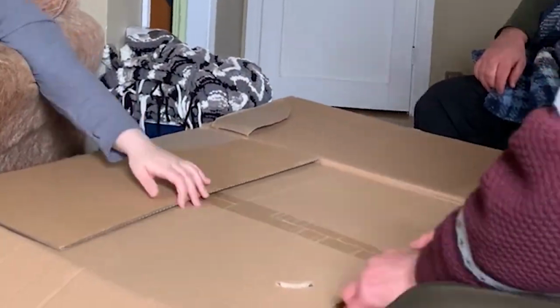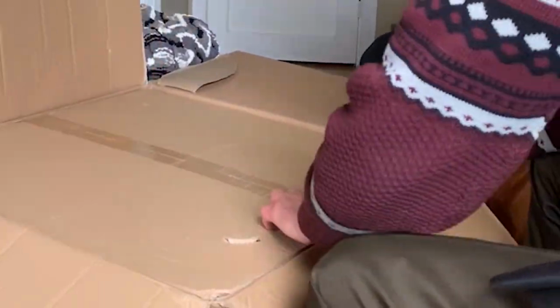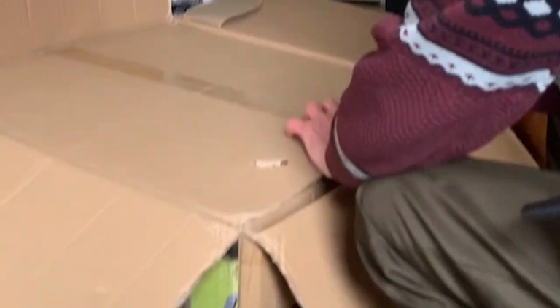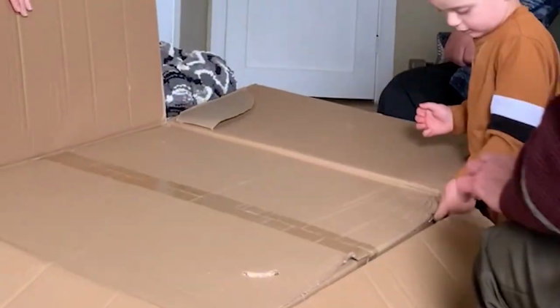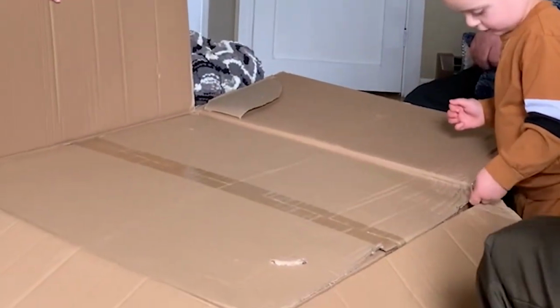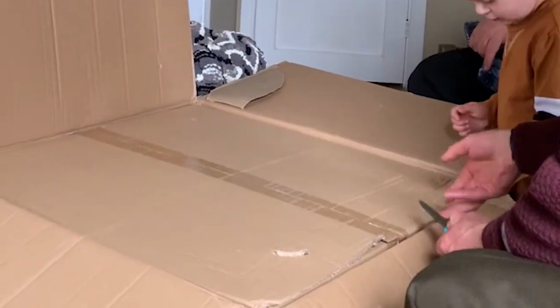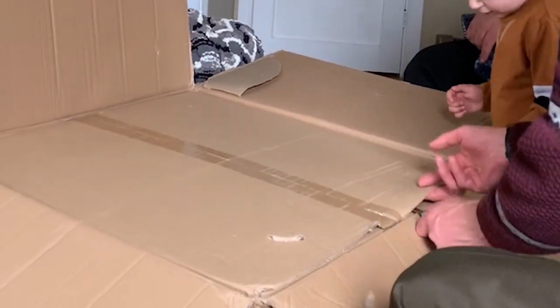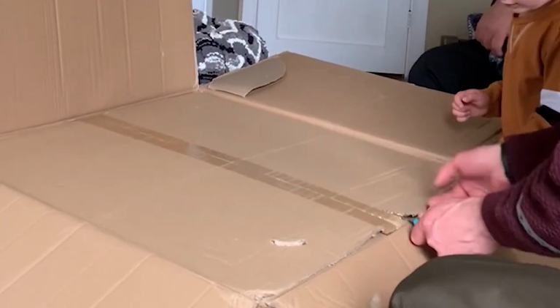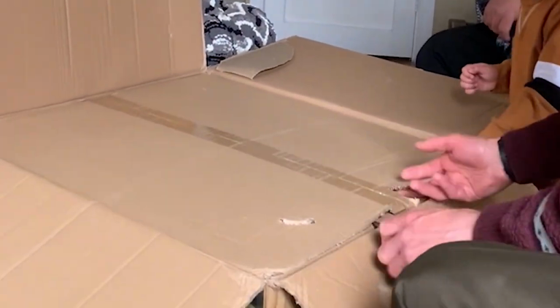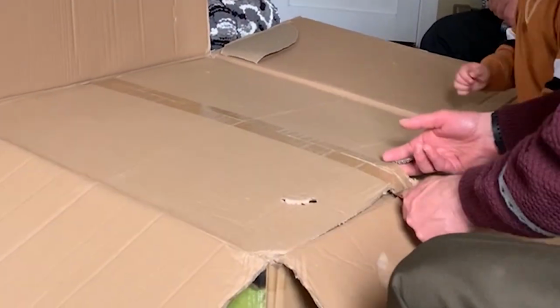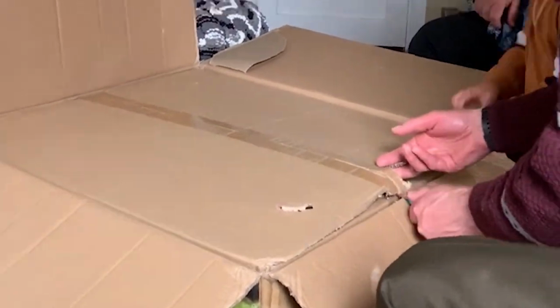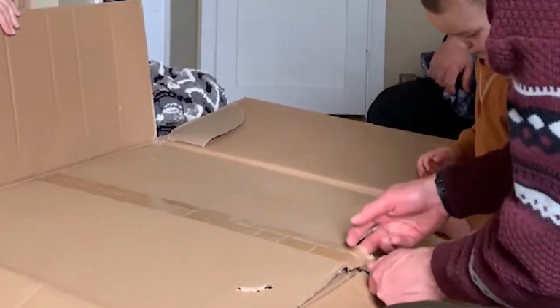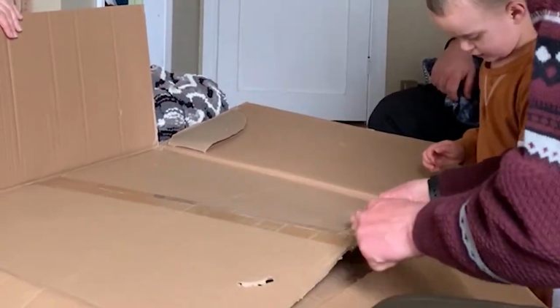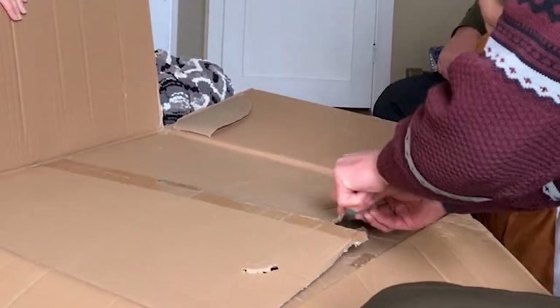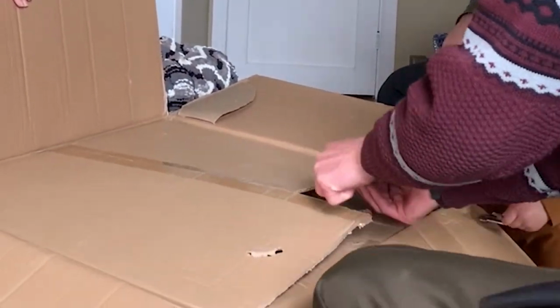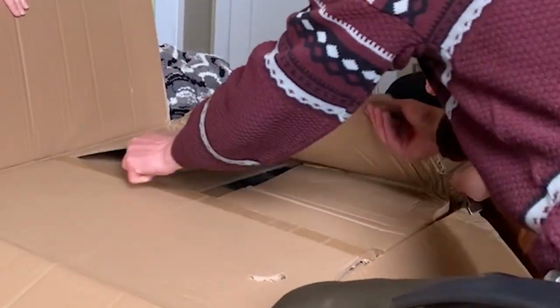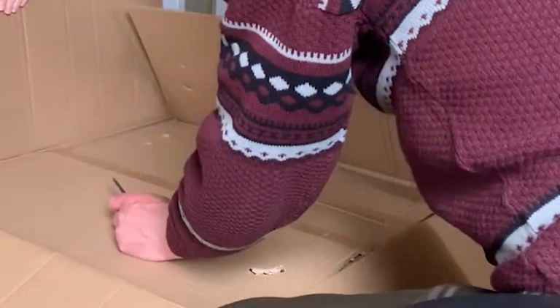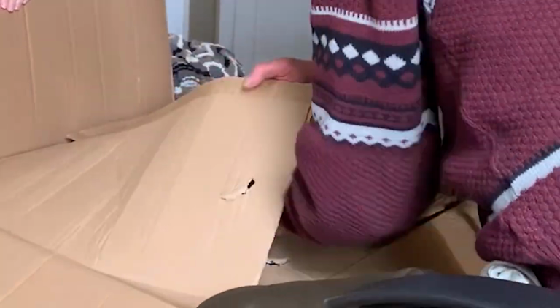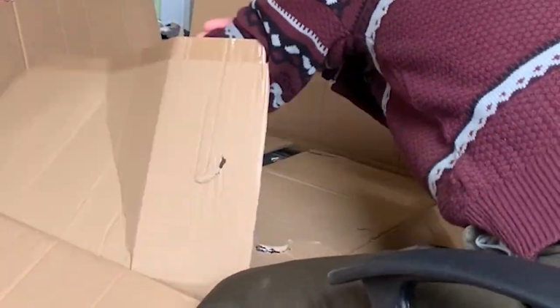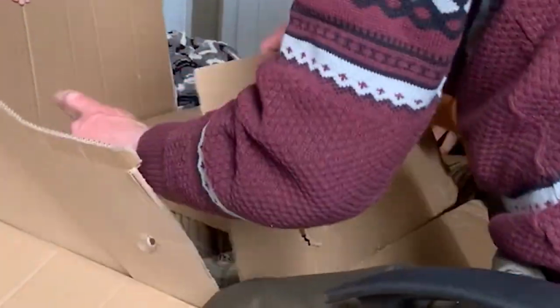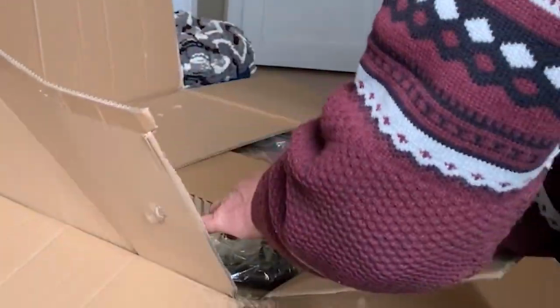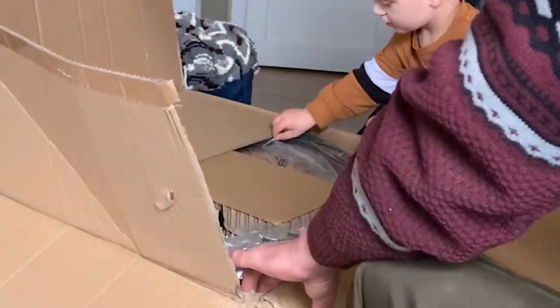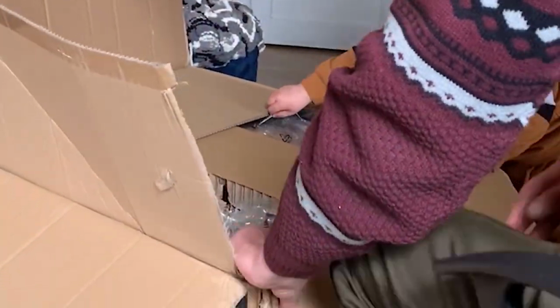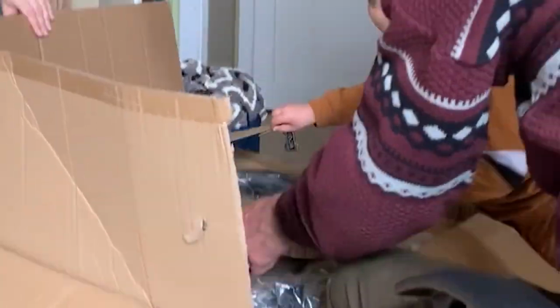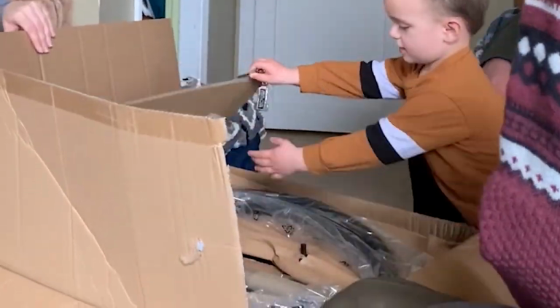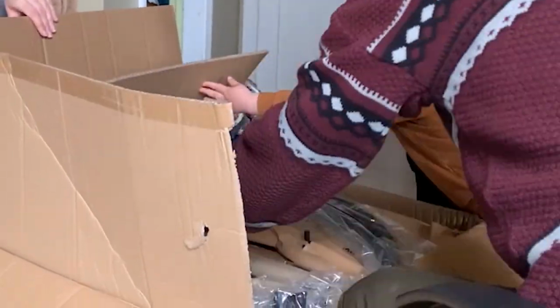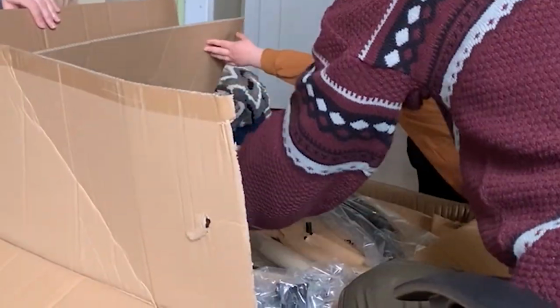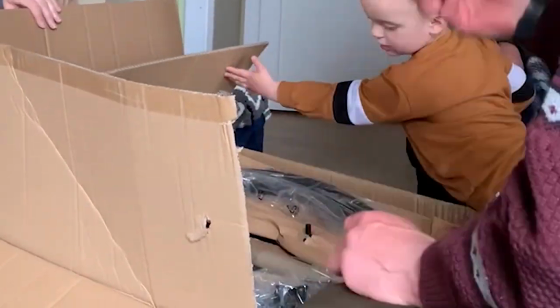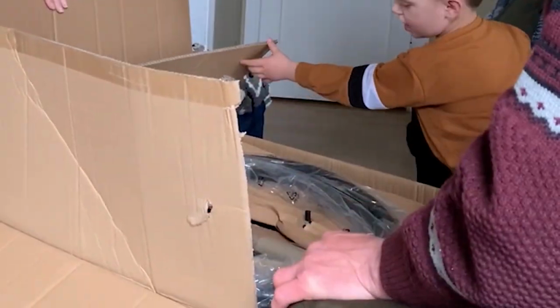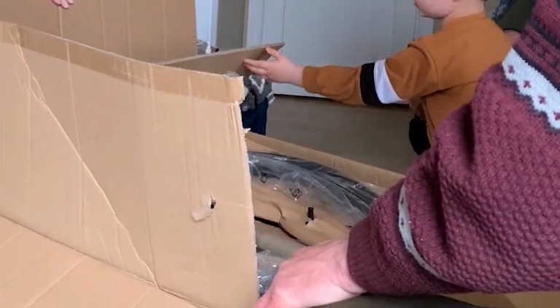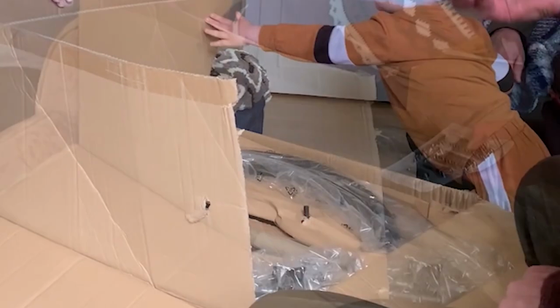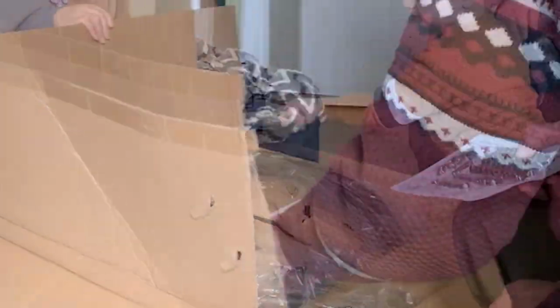Of course it came all boxed and had to be assembled. We didn't take the time to video the assembly process, but it wasn't particularly difficult and adequate instructions were included in the box.